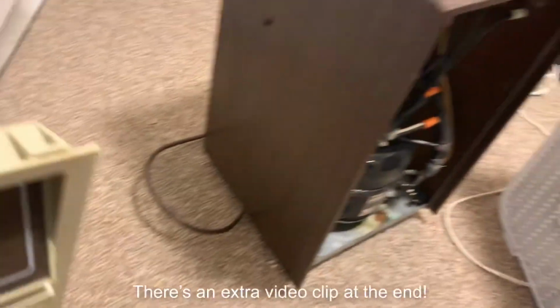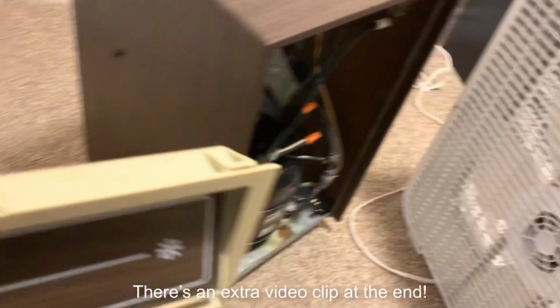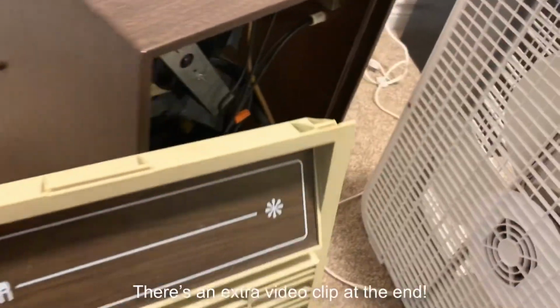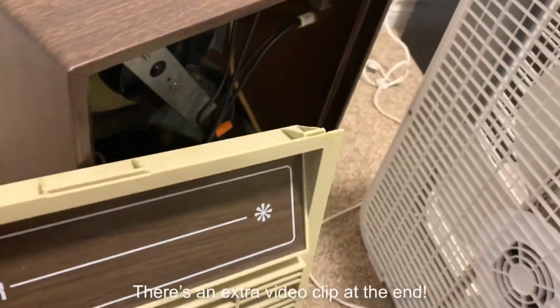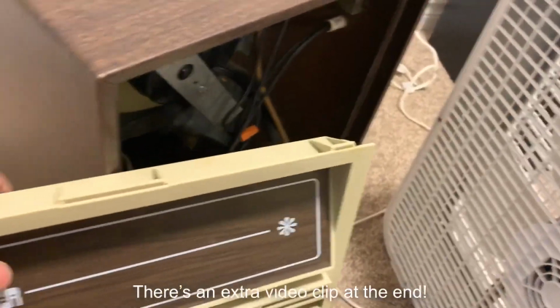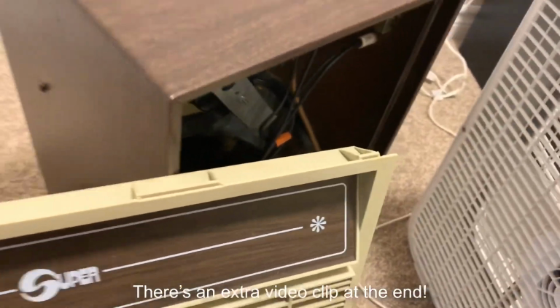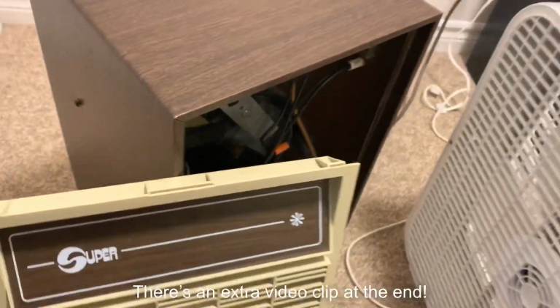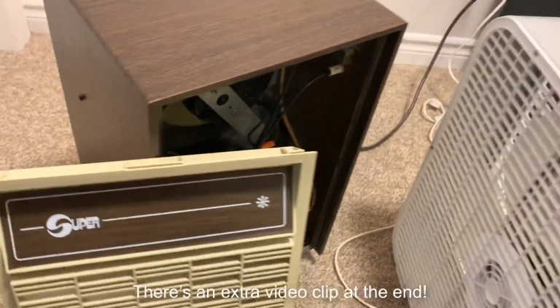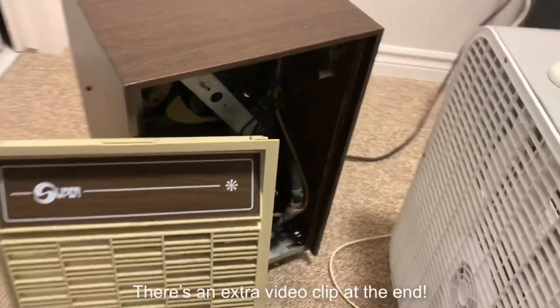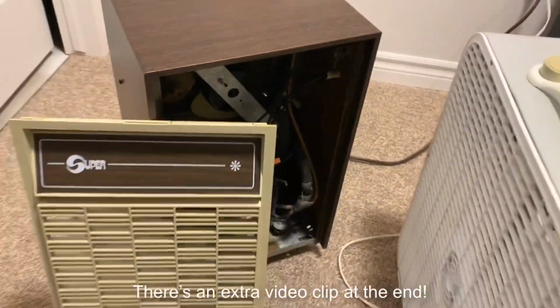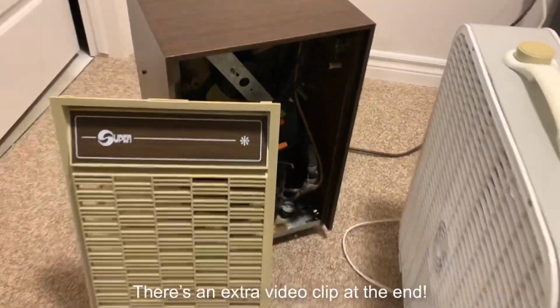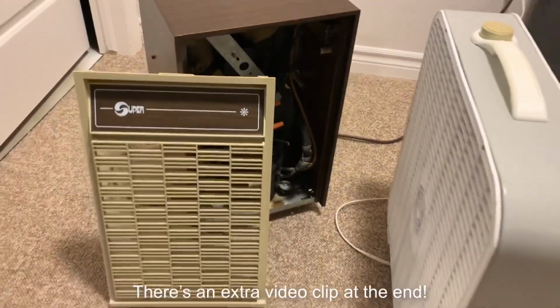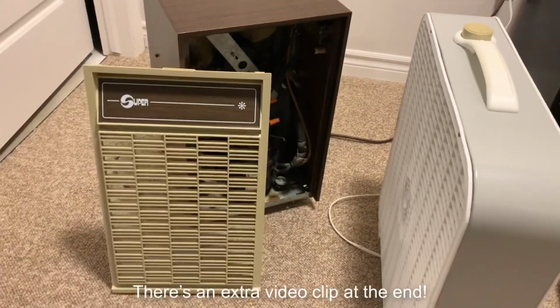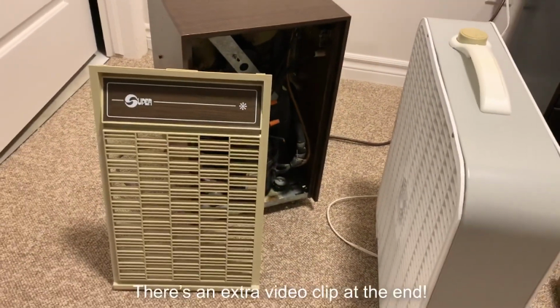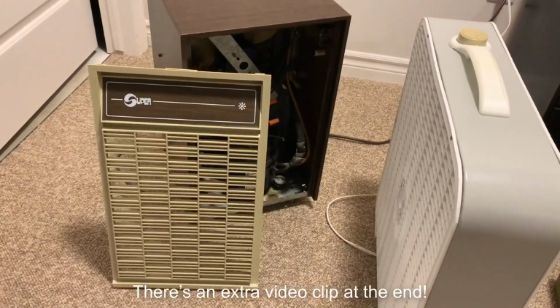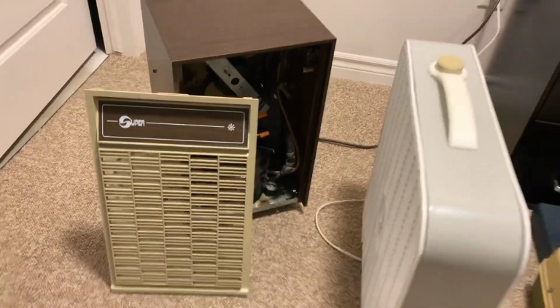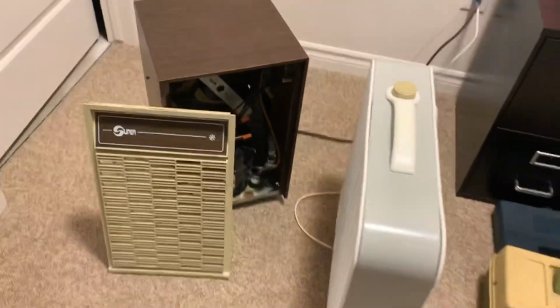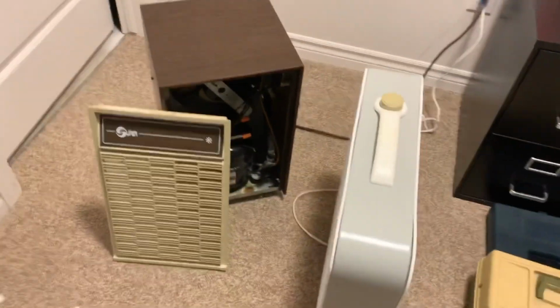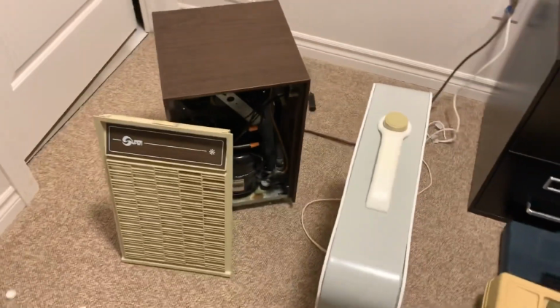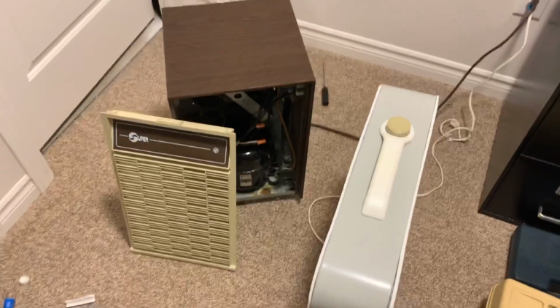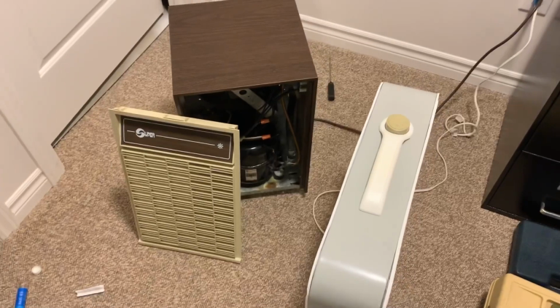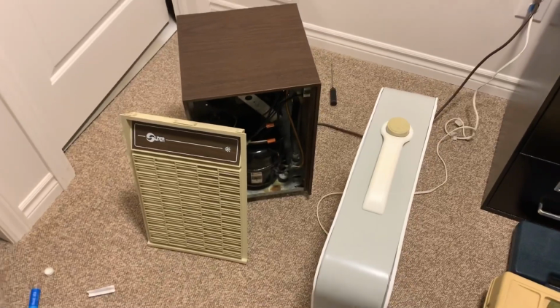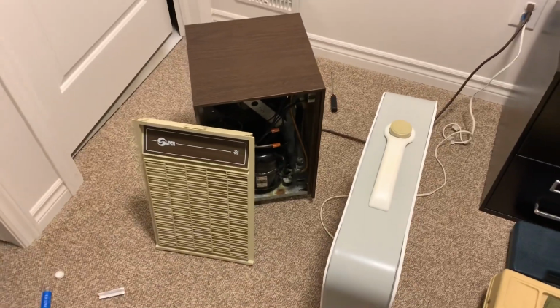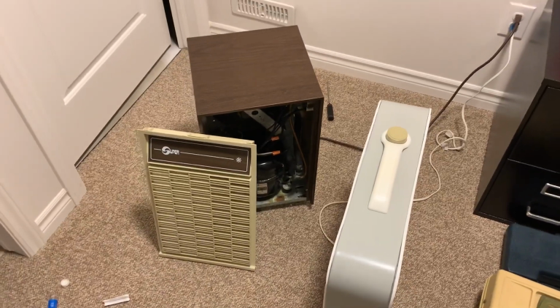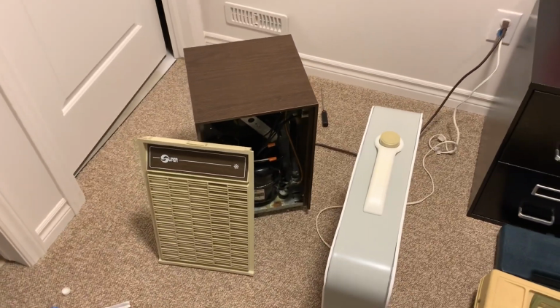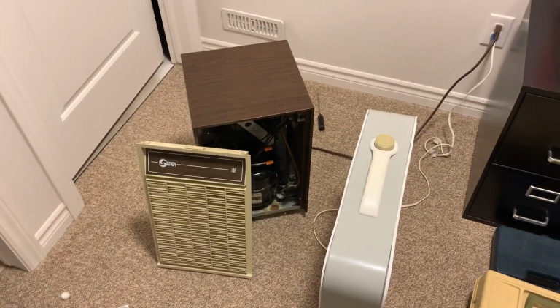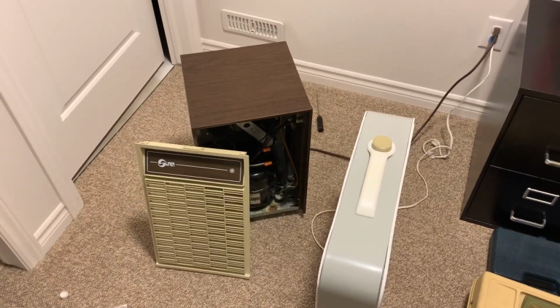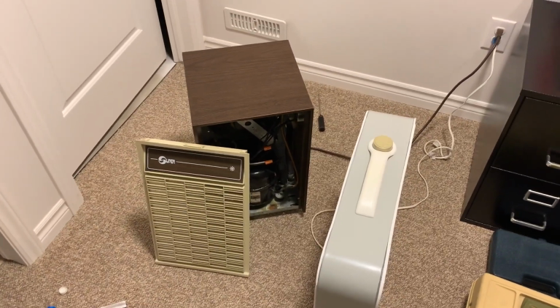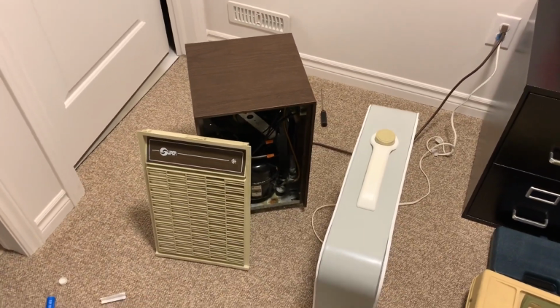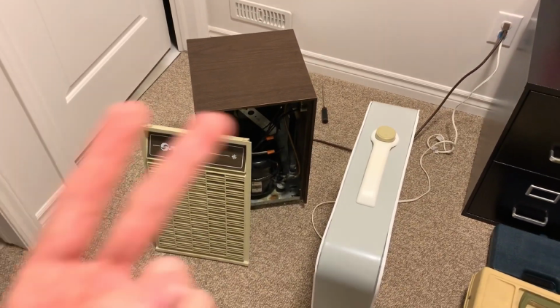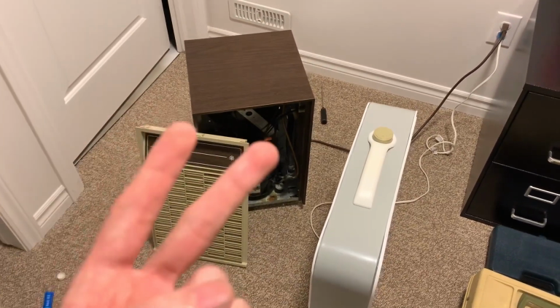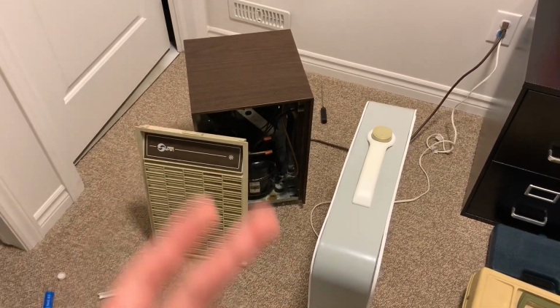A quick test of the 80s super dehumidifier. More videos are on the way, so thank you for watching and I'll see you guys in the next one. Peace!